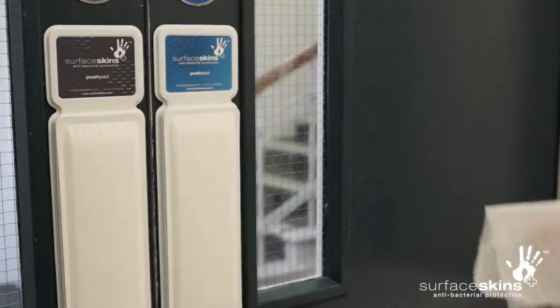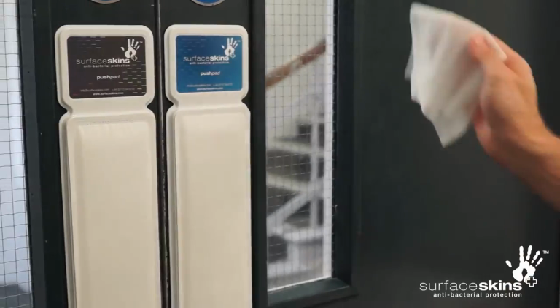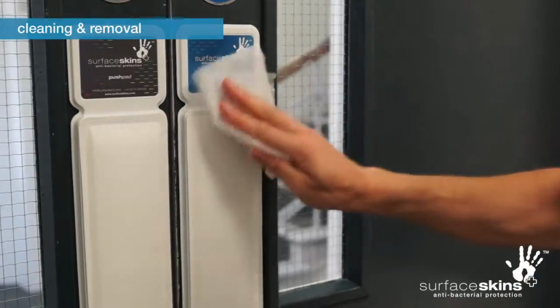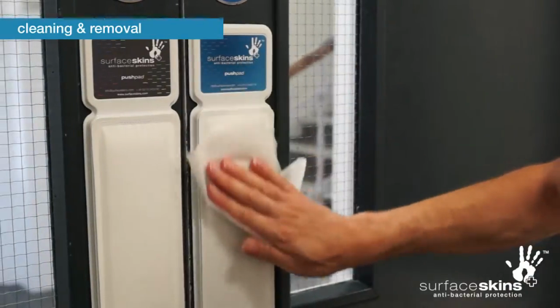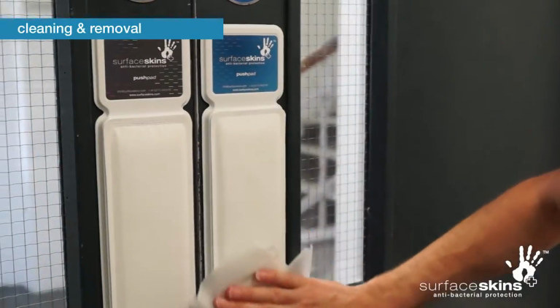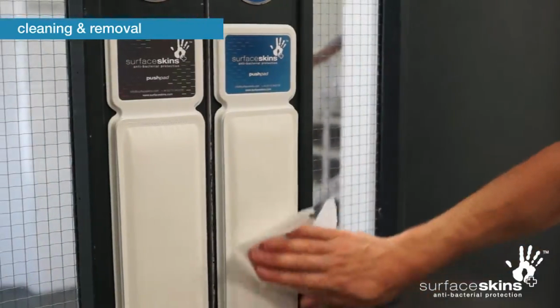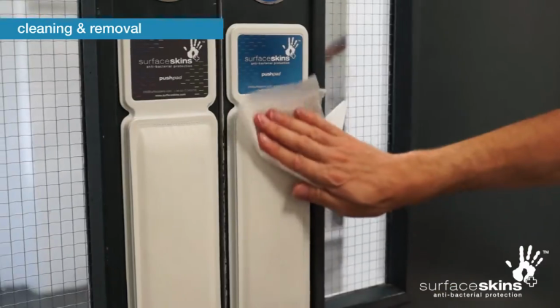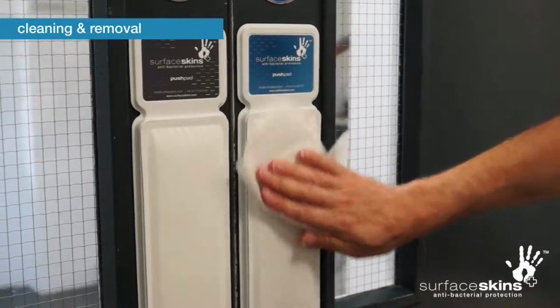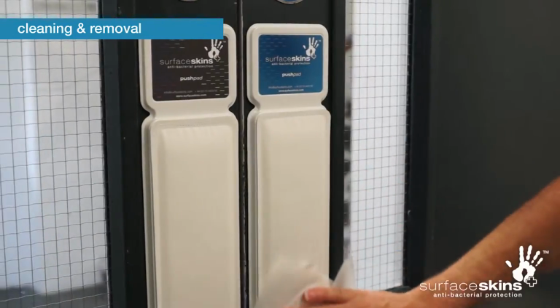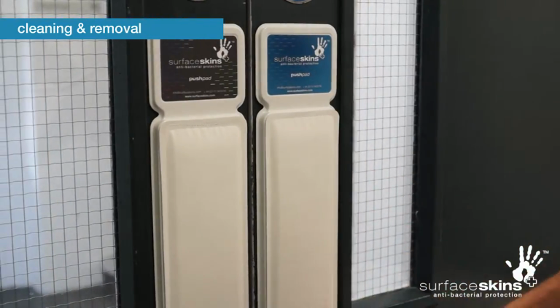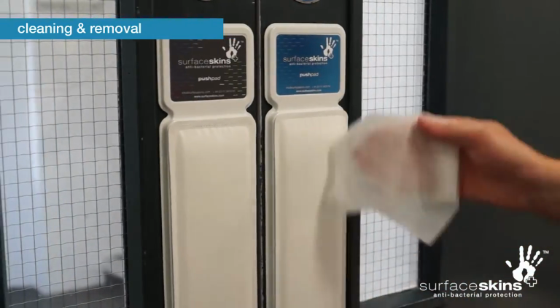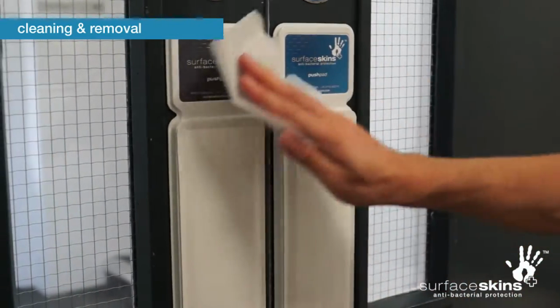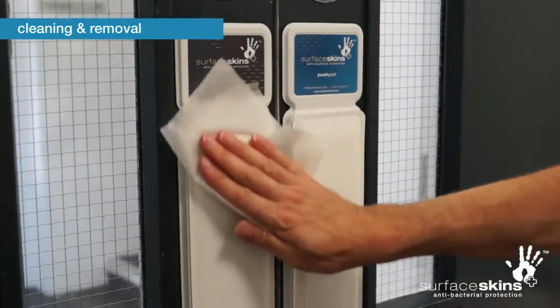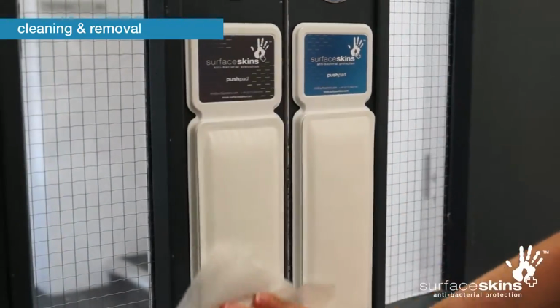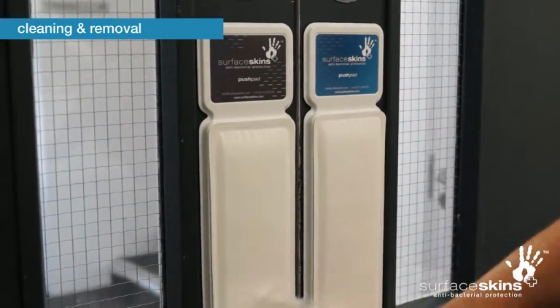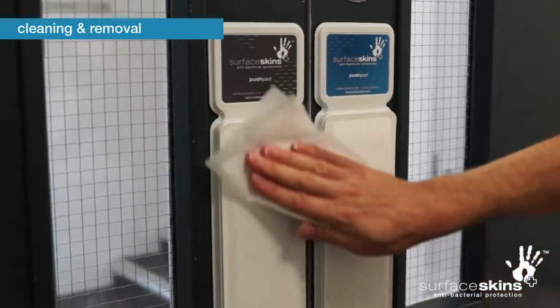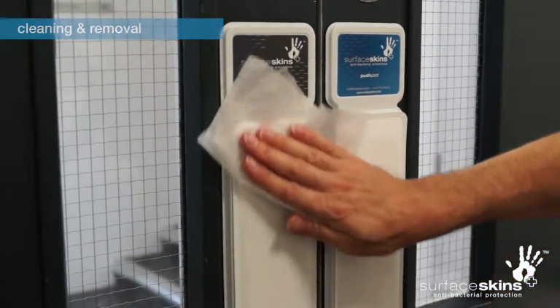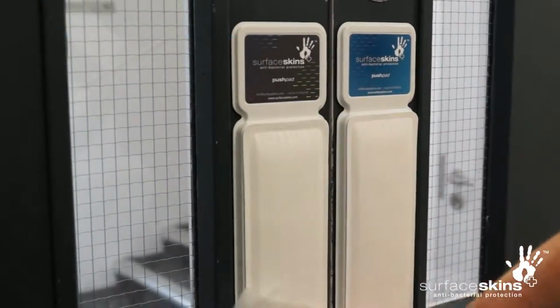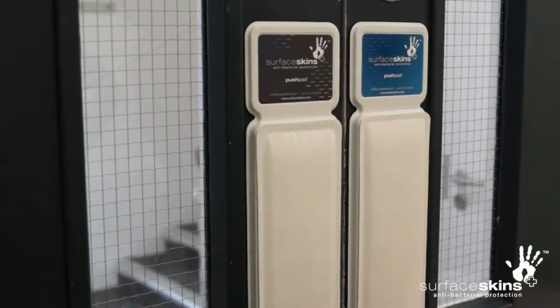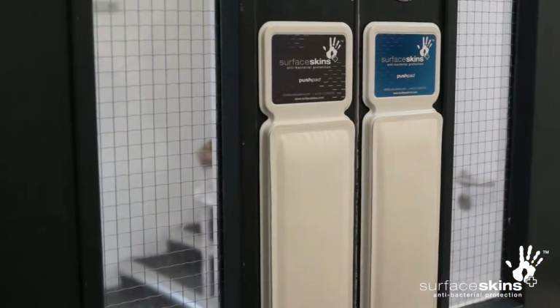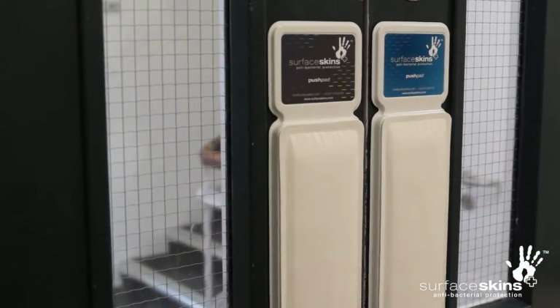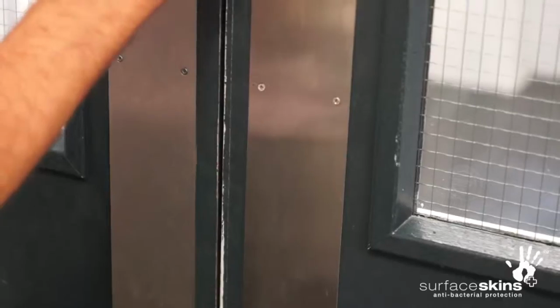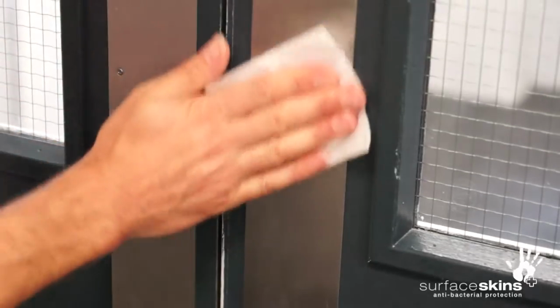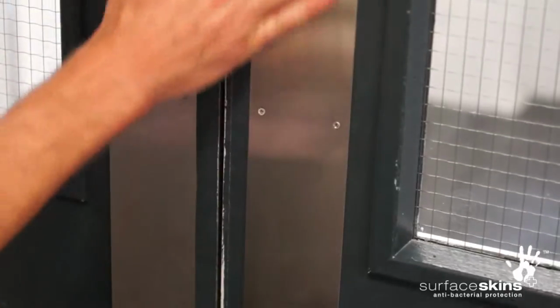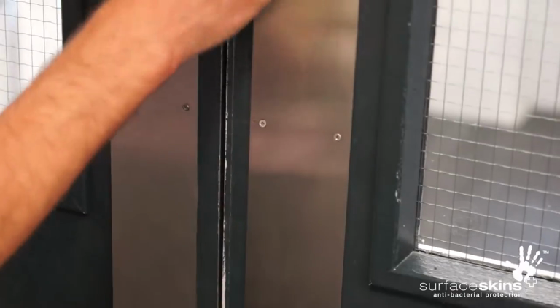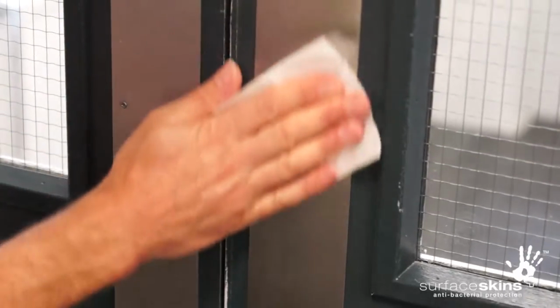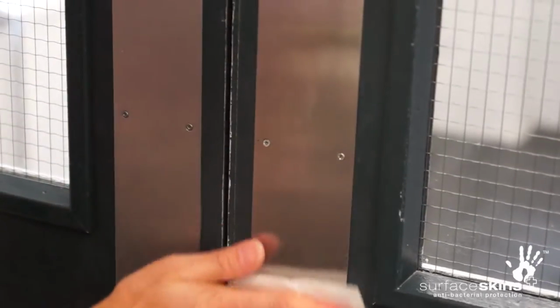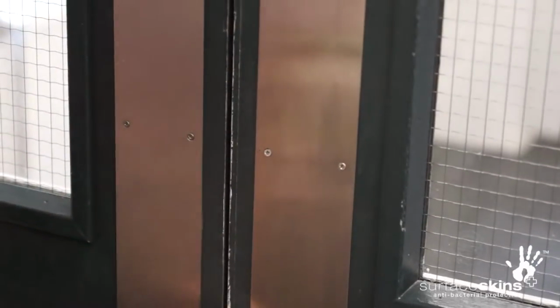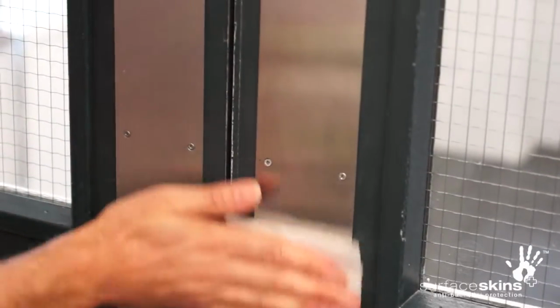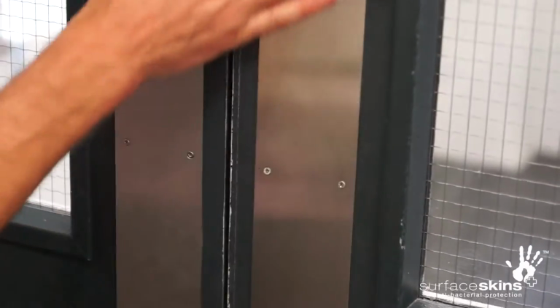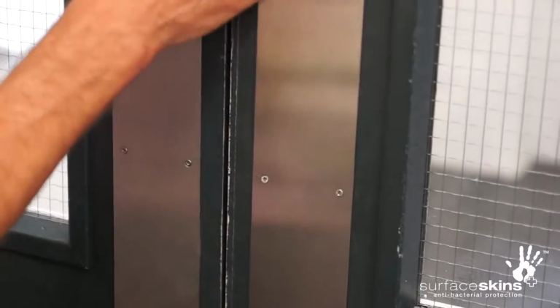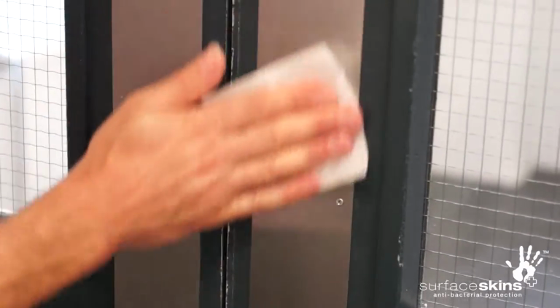For cleaning and removal of the device, surface skins are designed to be wipeable, so please include them in your normal cleaning regime and wipe the surface as you would a regular door plate.